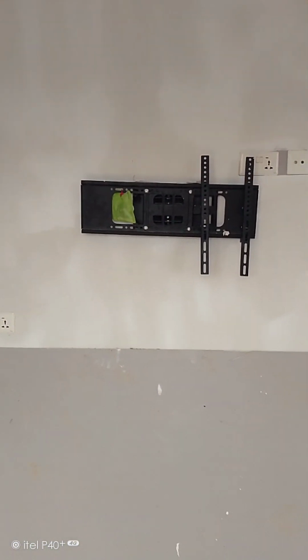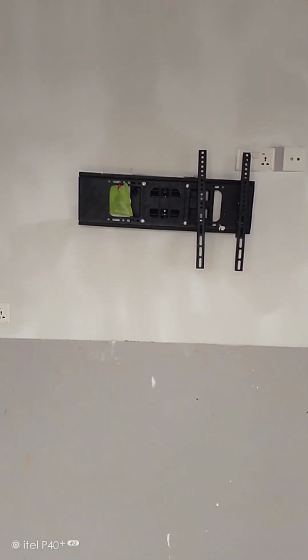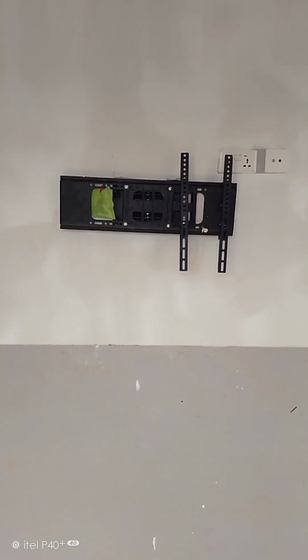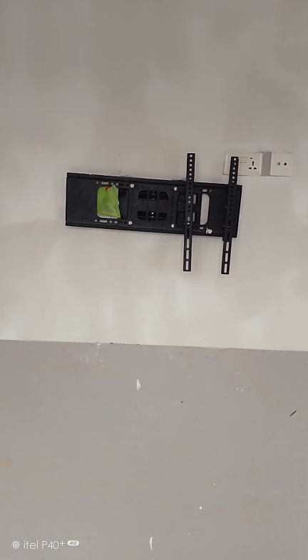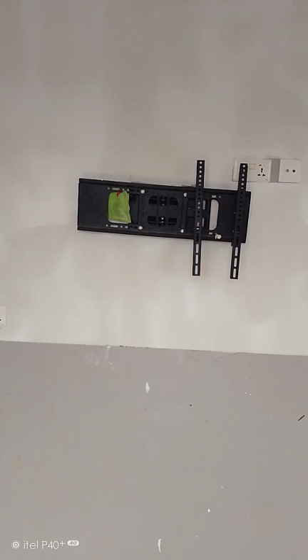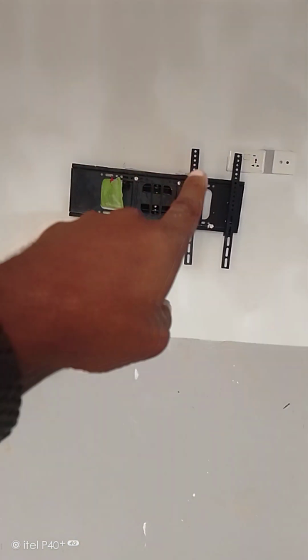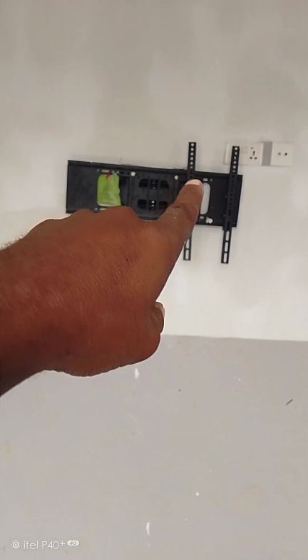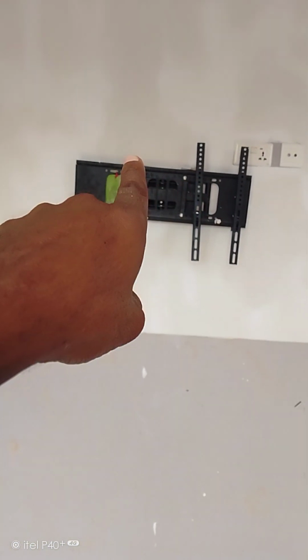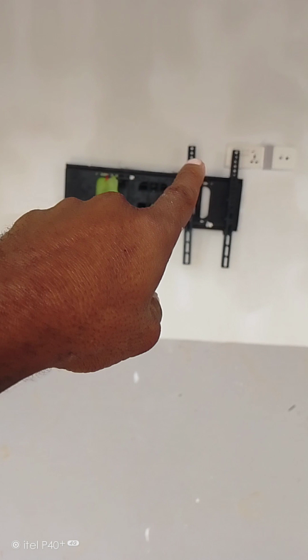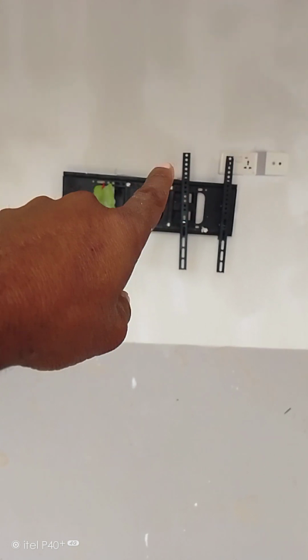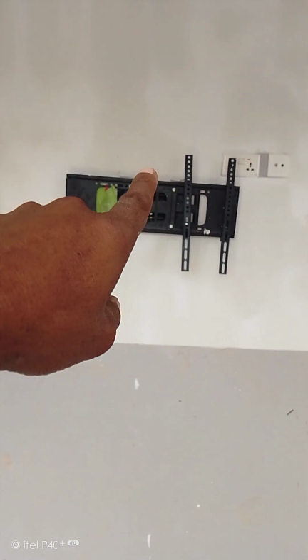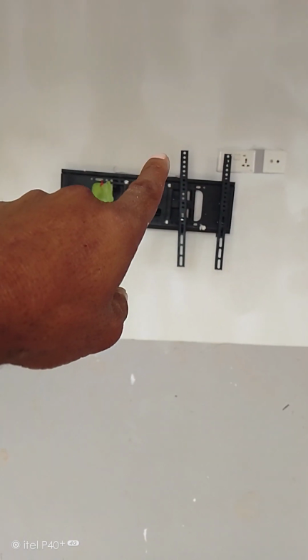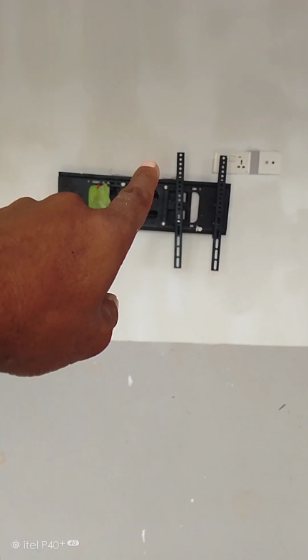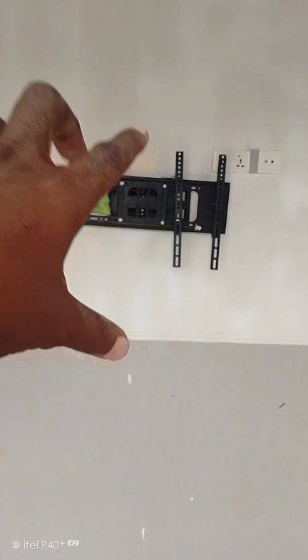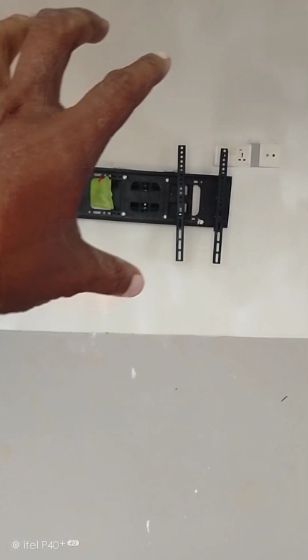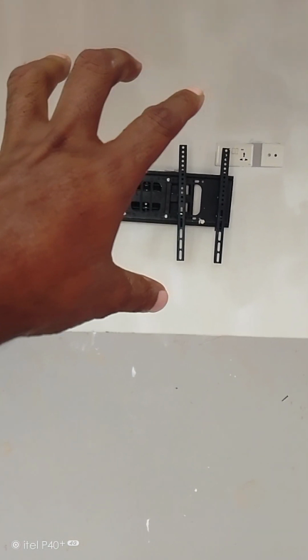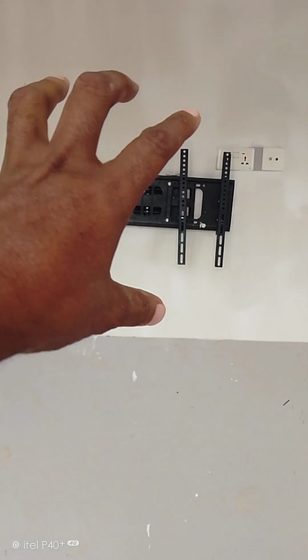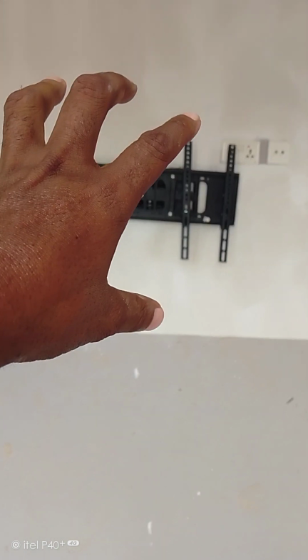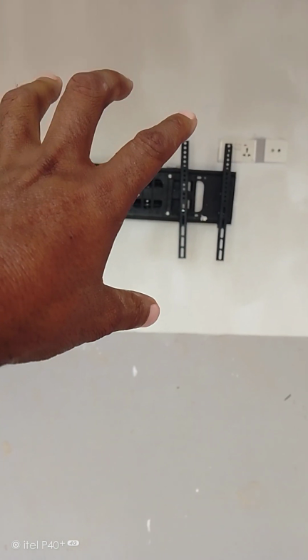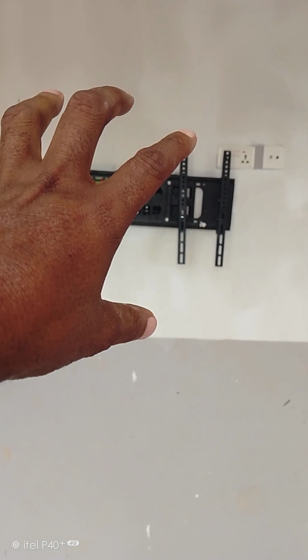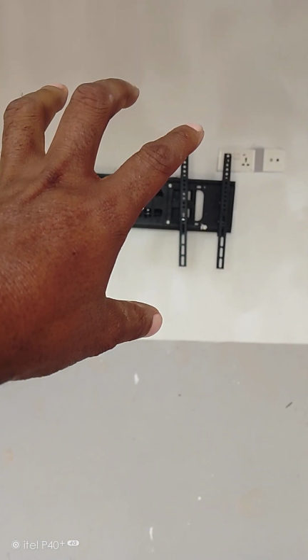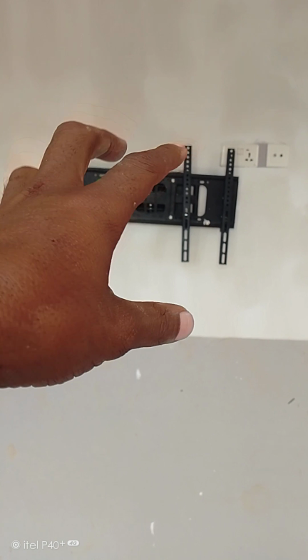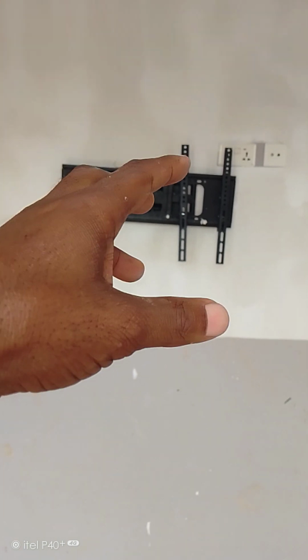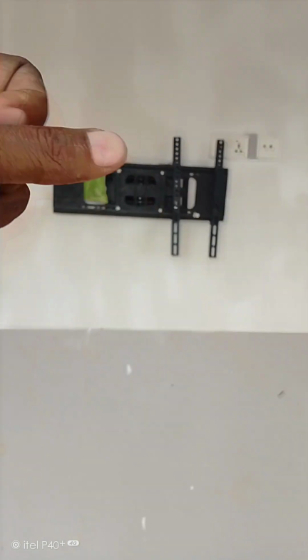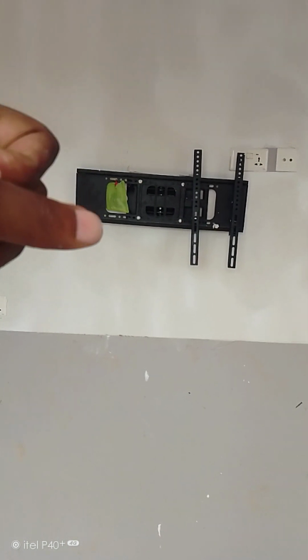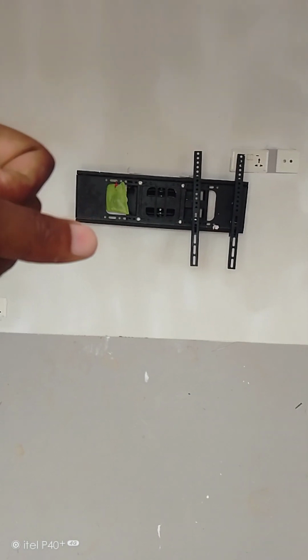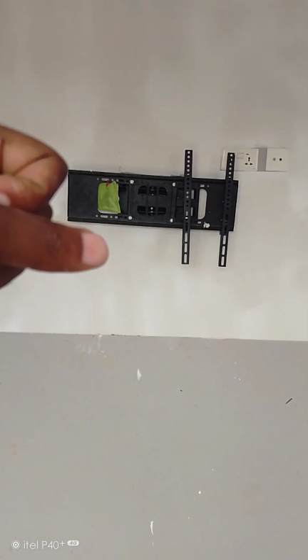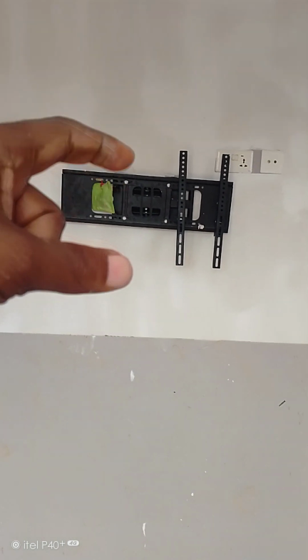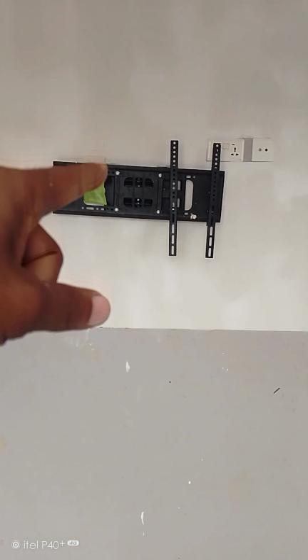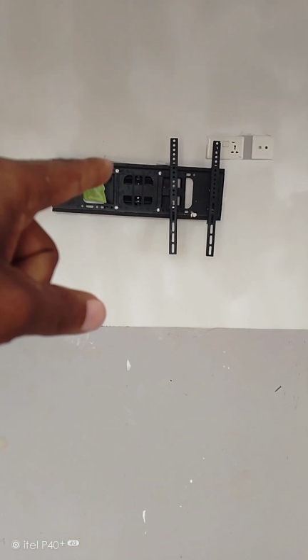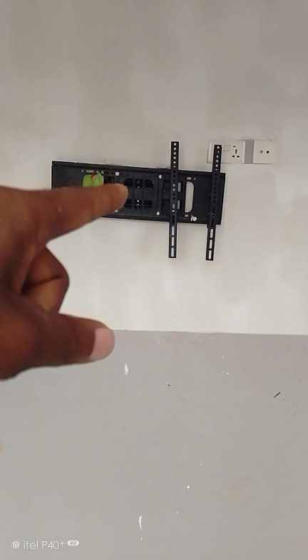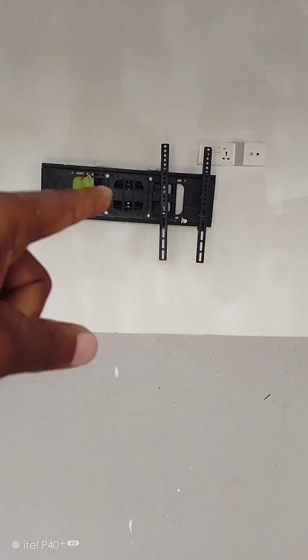As you can see right ahead there, that is where you have the TV wall bracket. This is mounted inside the container wall, and it supports the strength of a 52-inch screen.